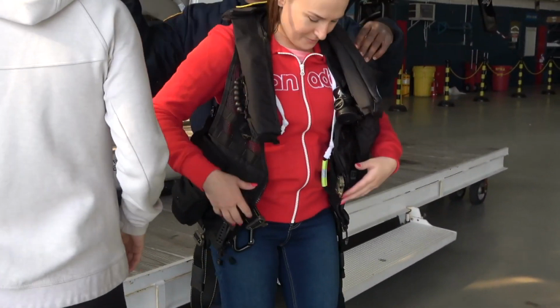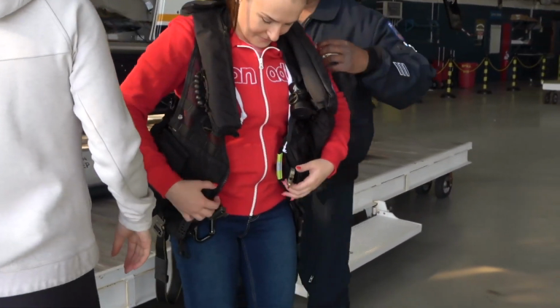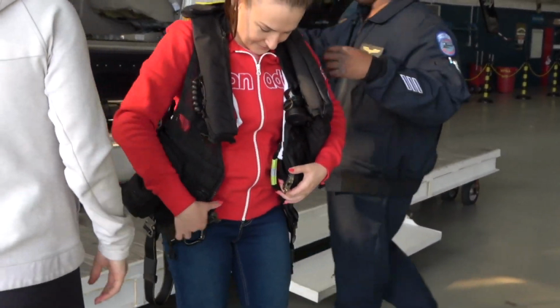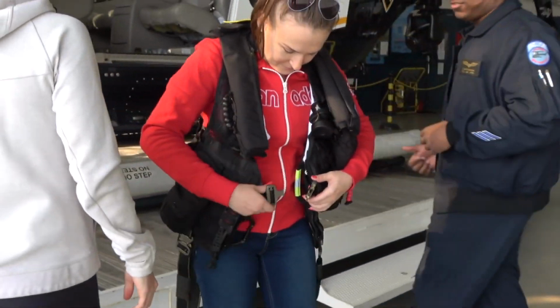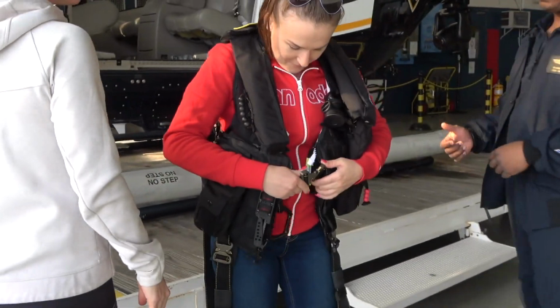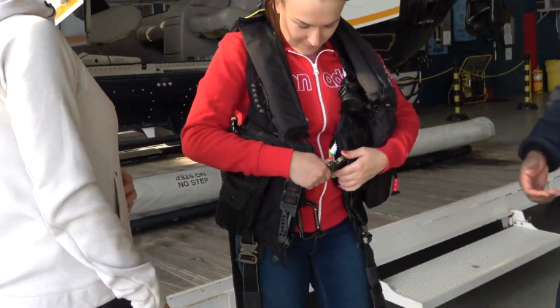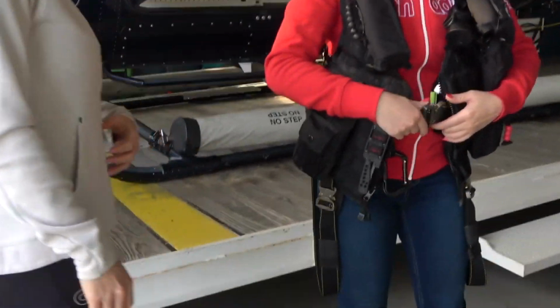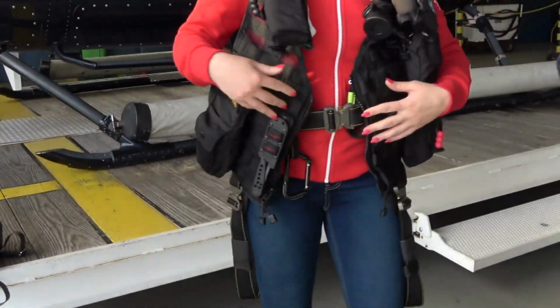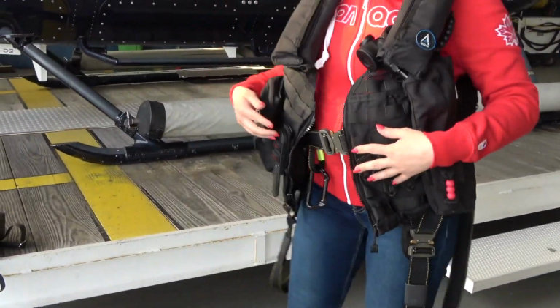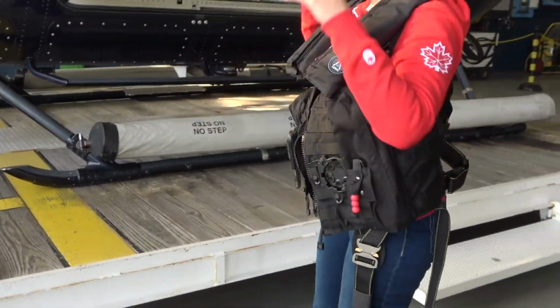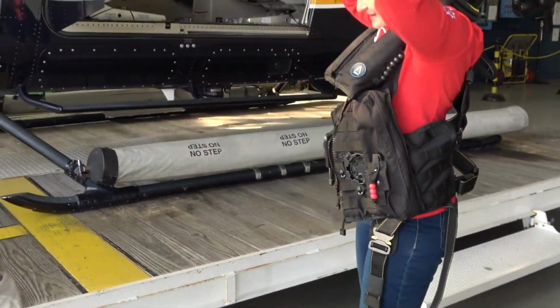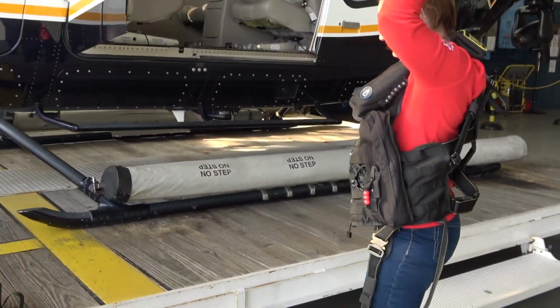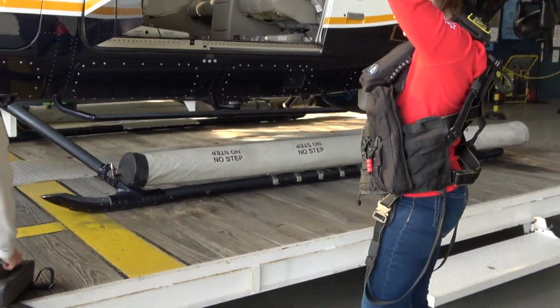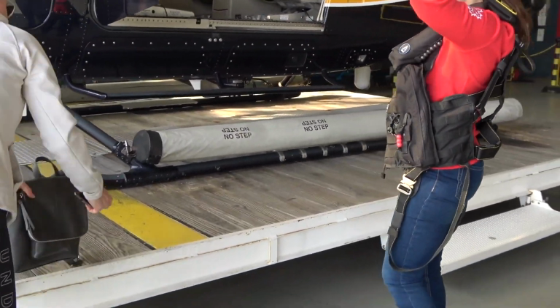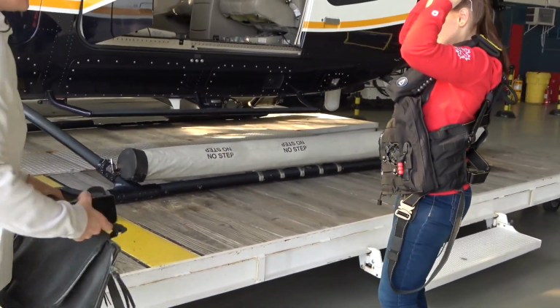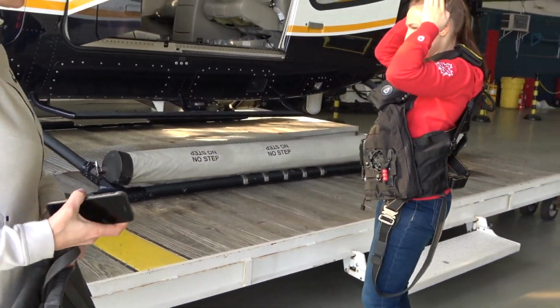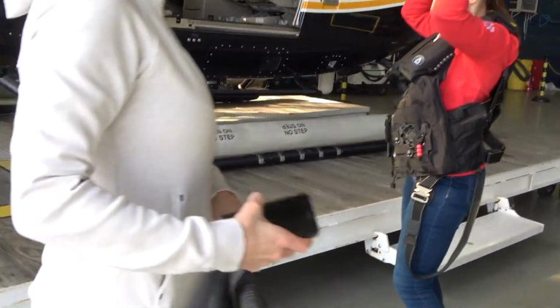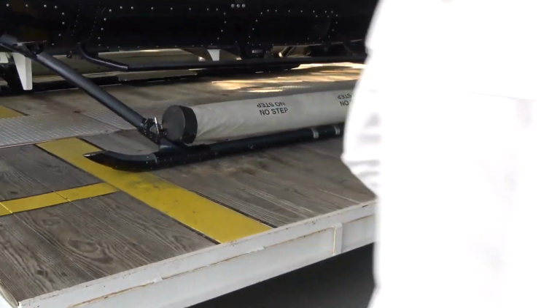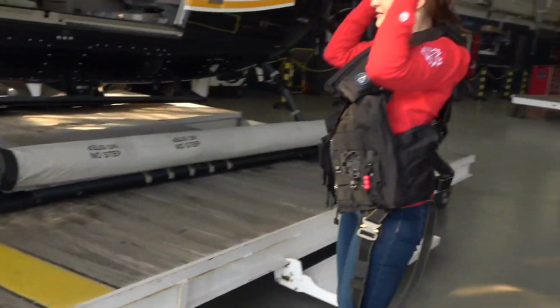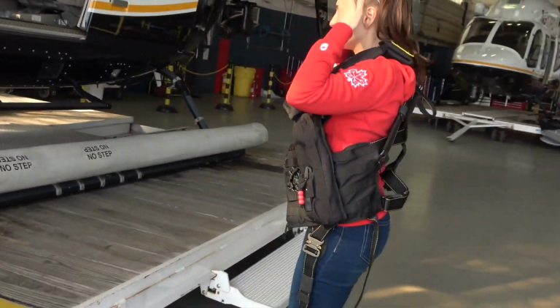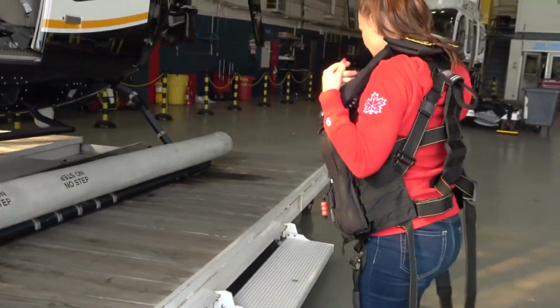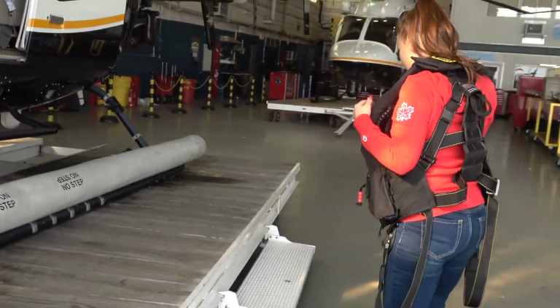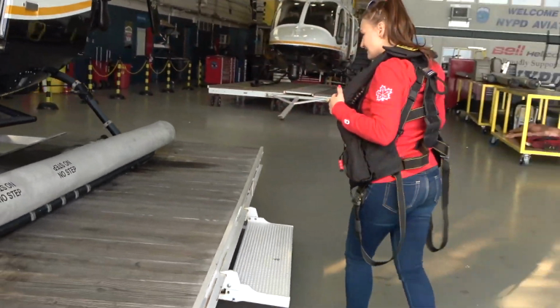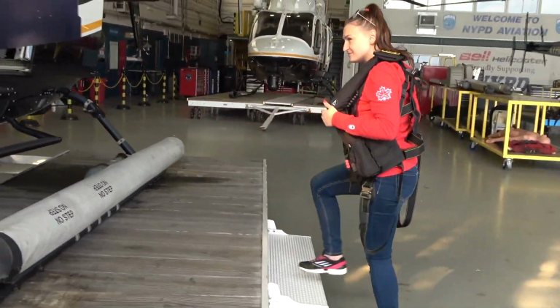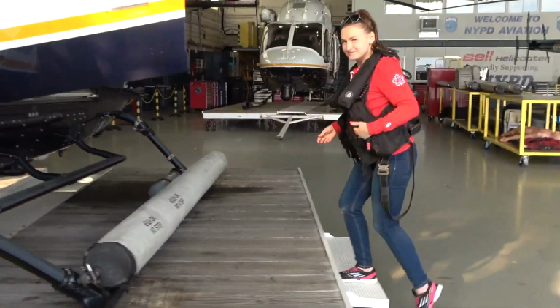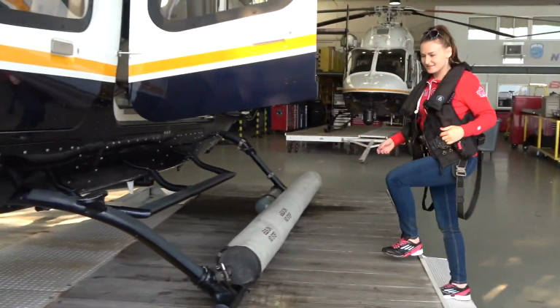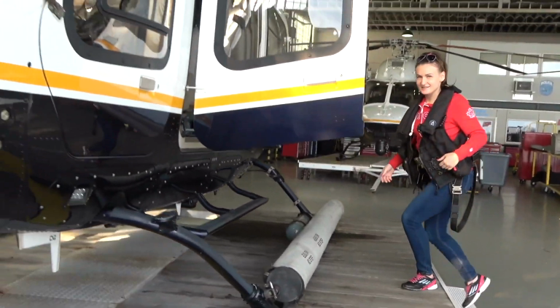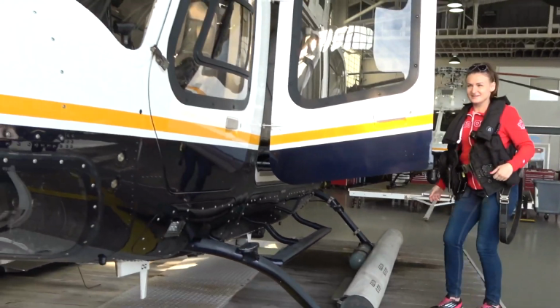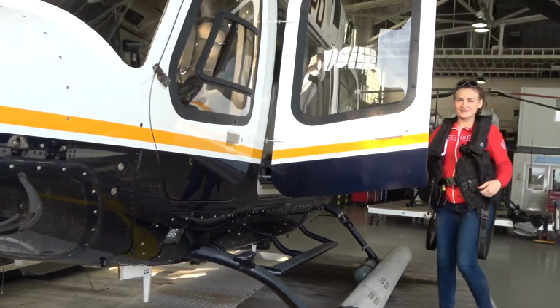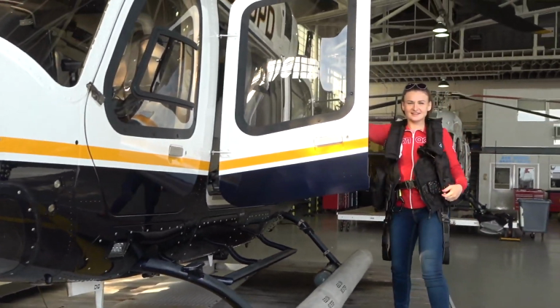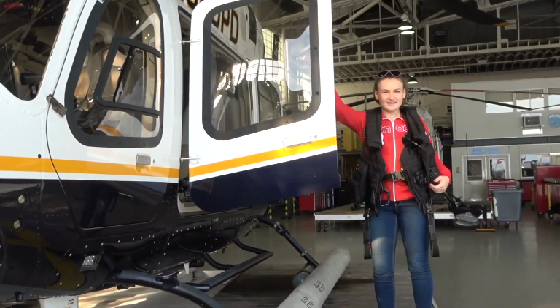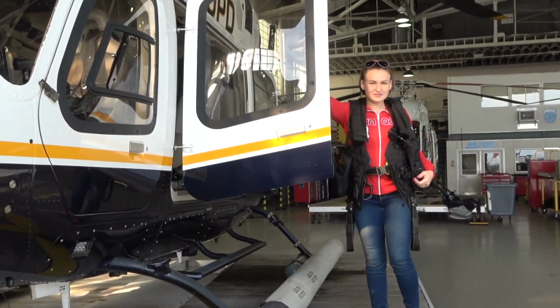I repel out of these things too and I have another harness for that. But this thing I have — there's a lot of stuff inside of it, a lot of survival gear. On one side, we have another one.